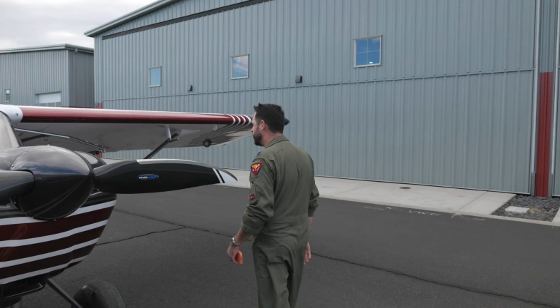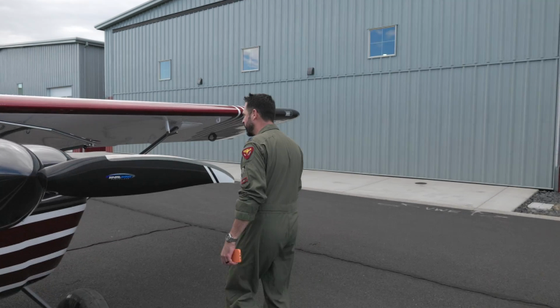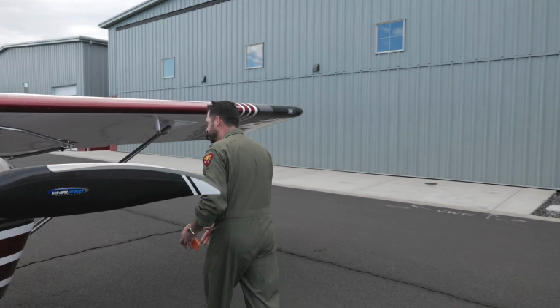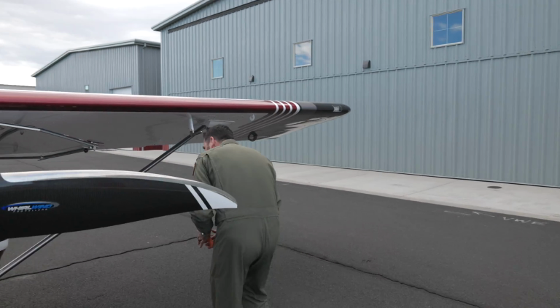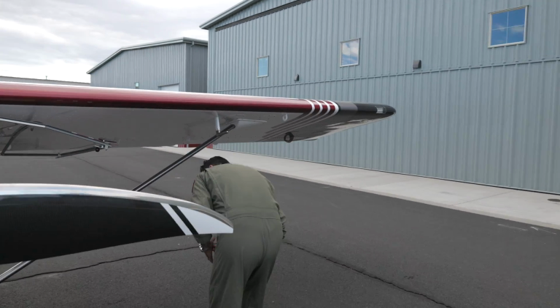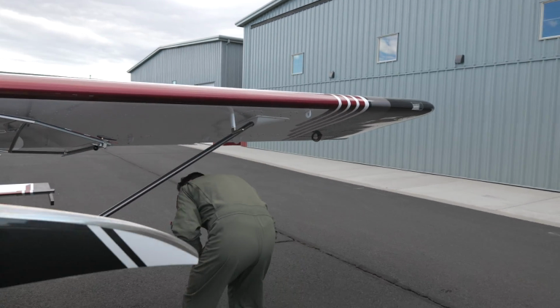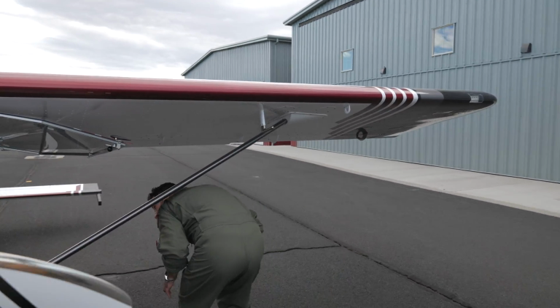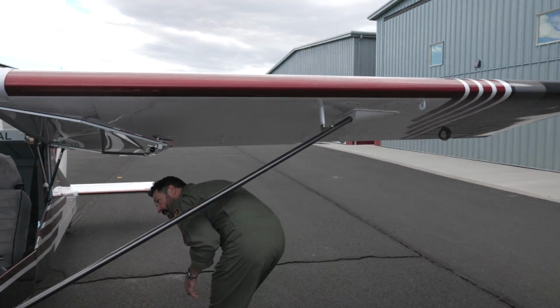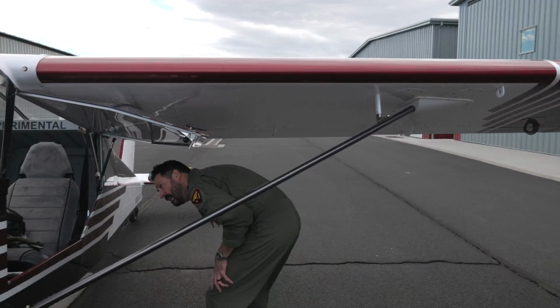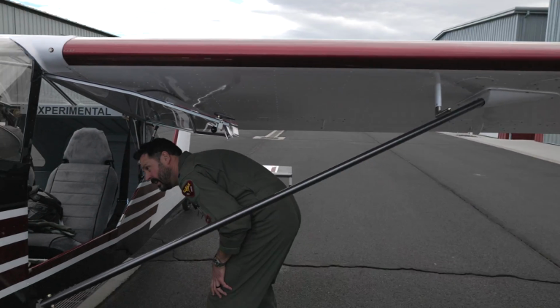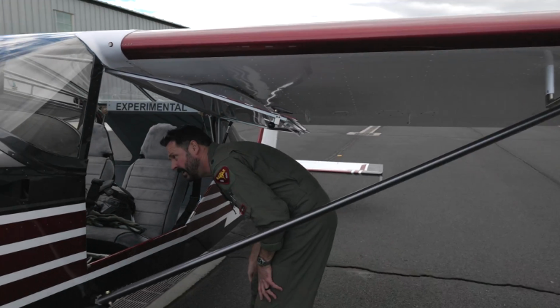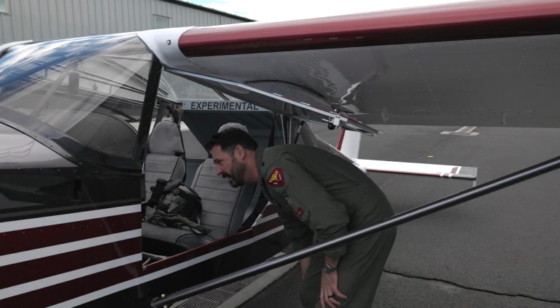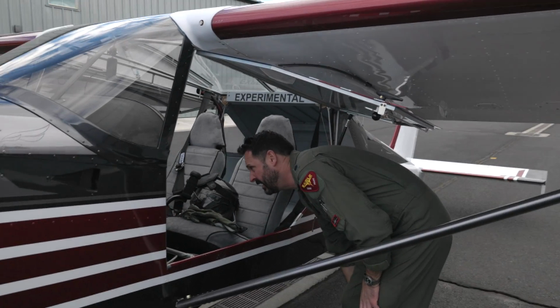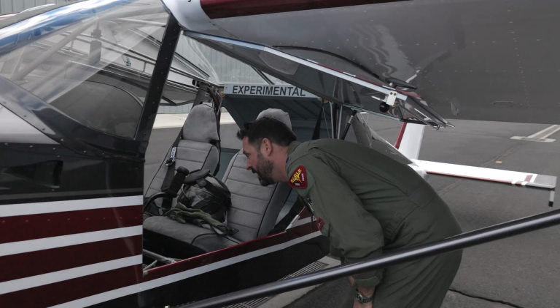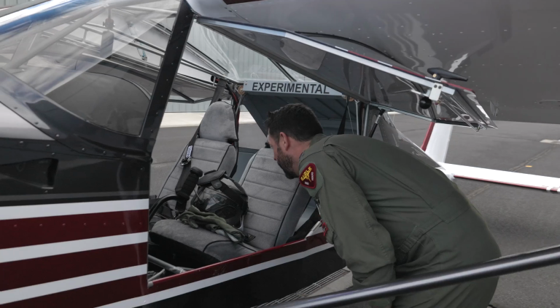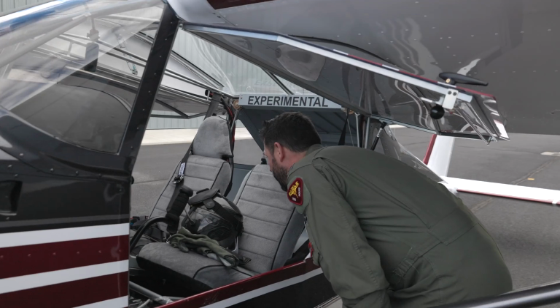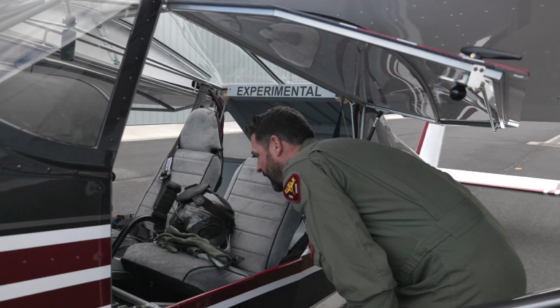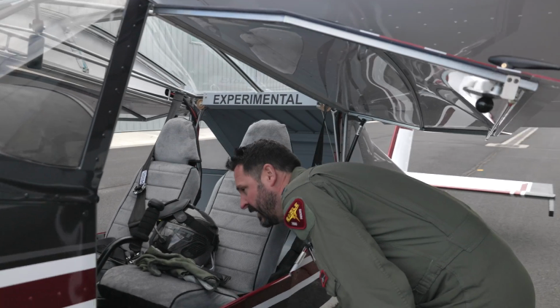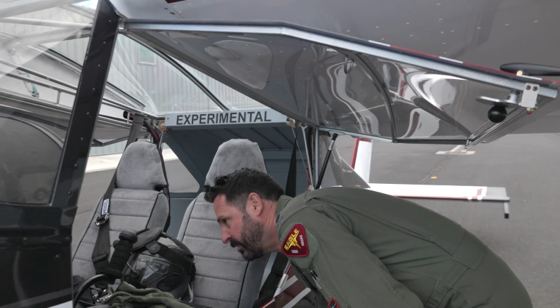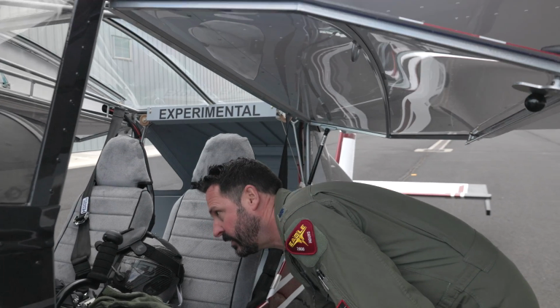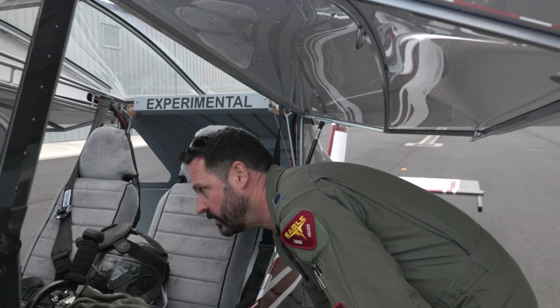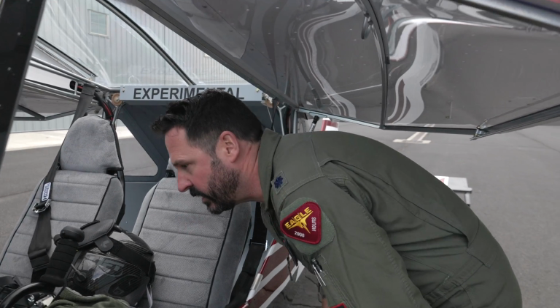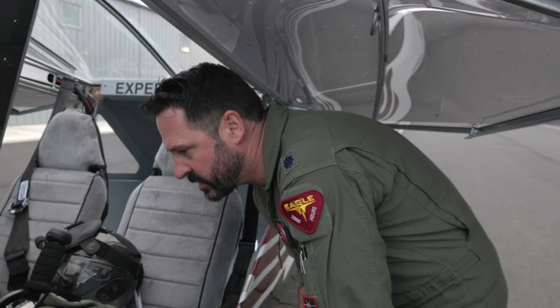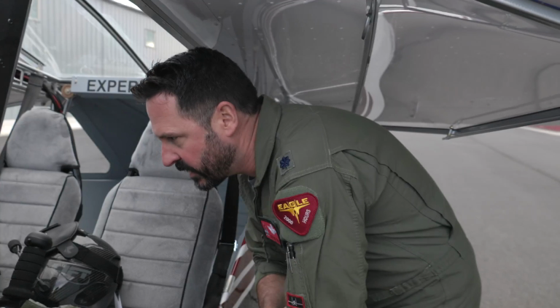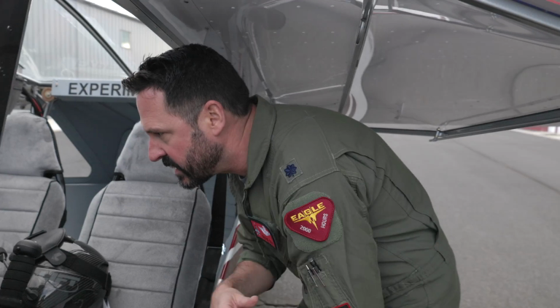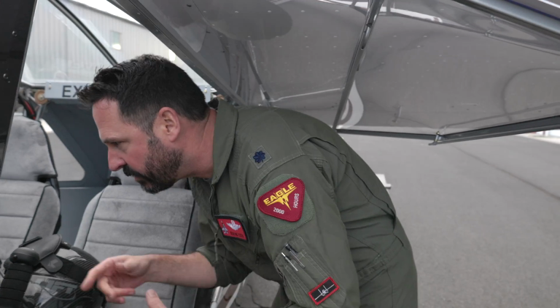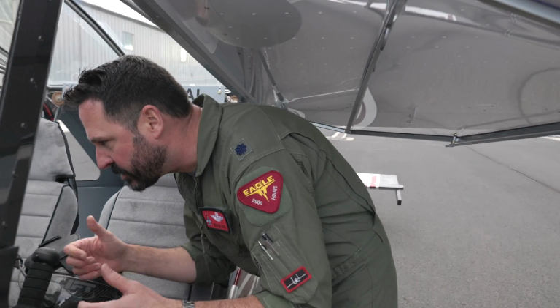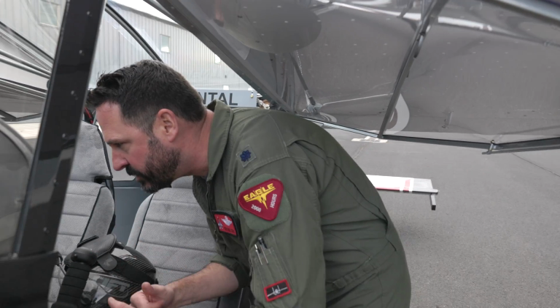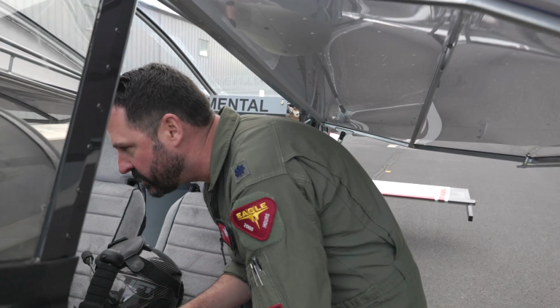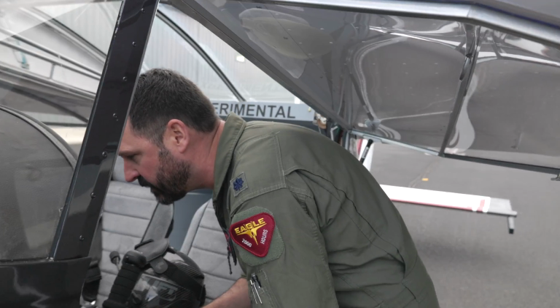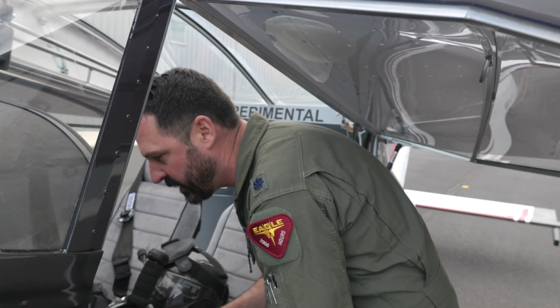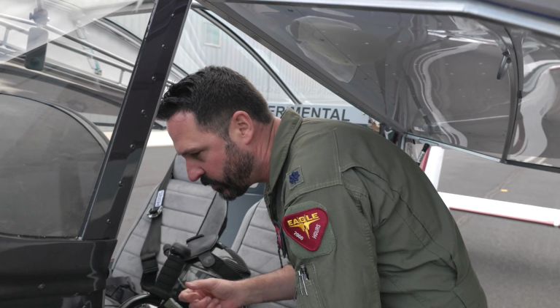Anything bad? I'm just looking at the interior. I haven't seen it since you put... Yeah, I didn't put the front interior in, just so I can see flight controls and see if anything is binding and whatnot.